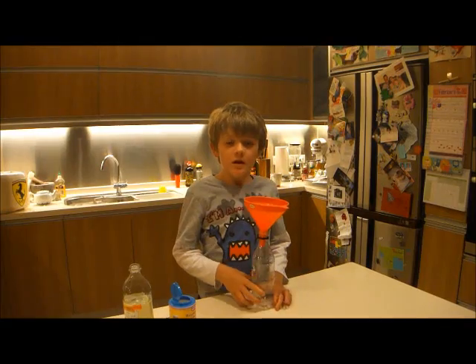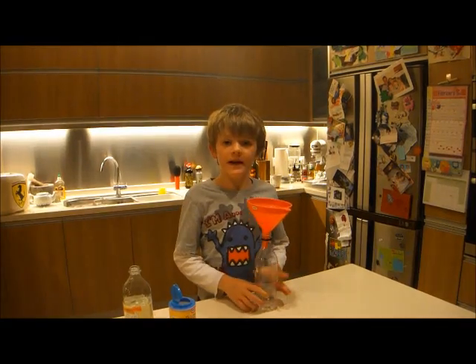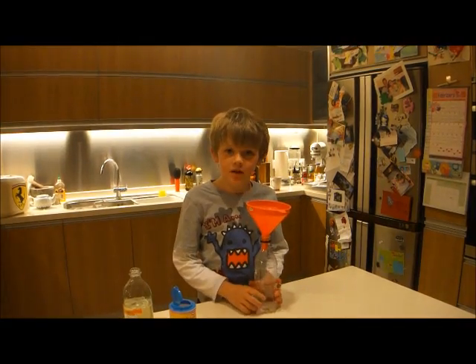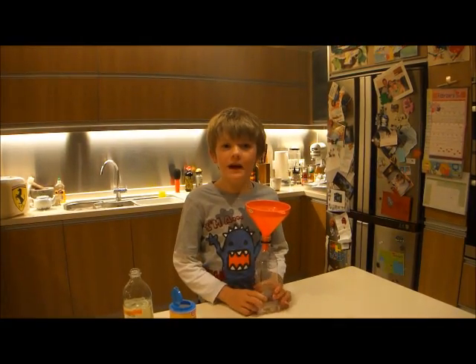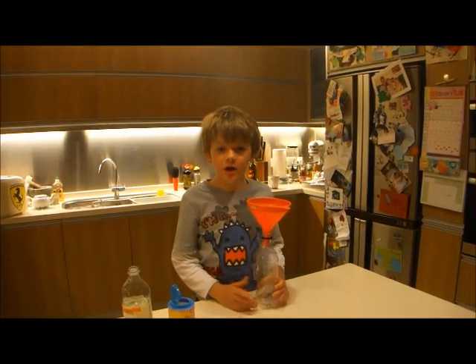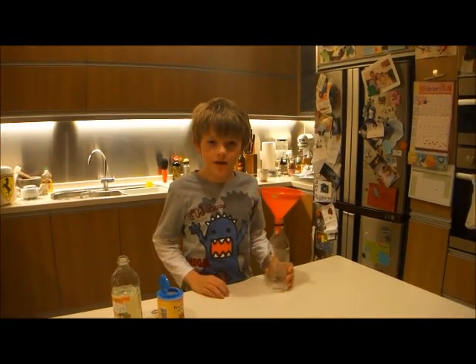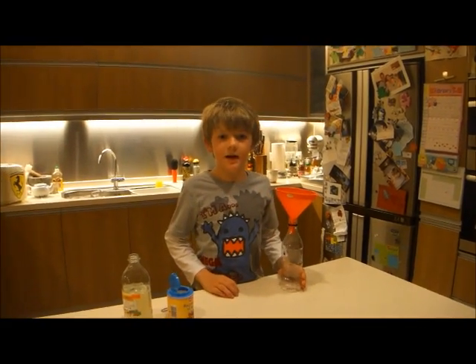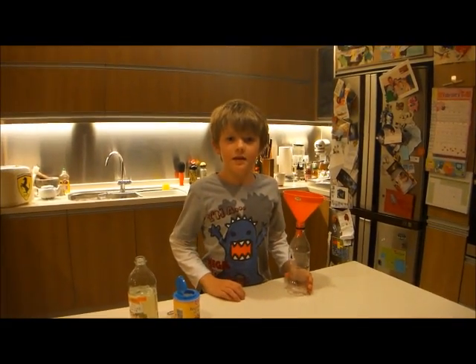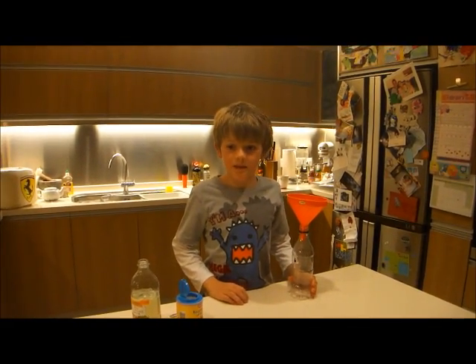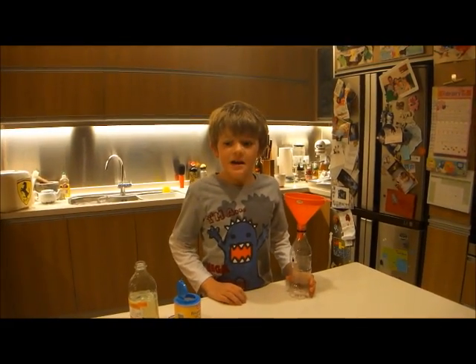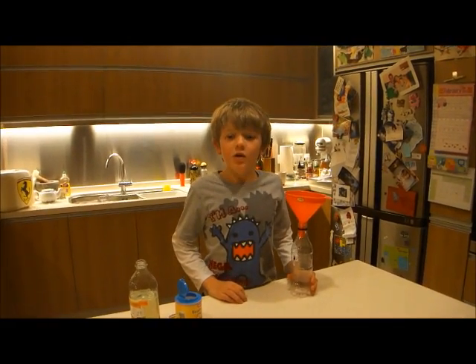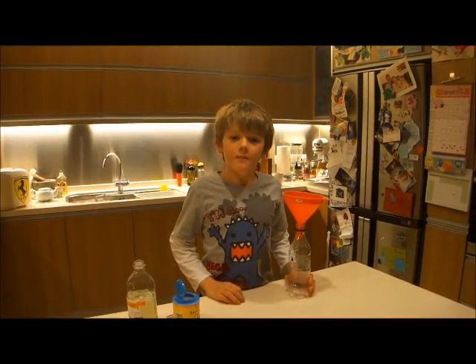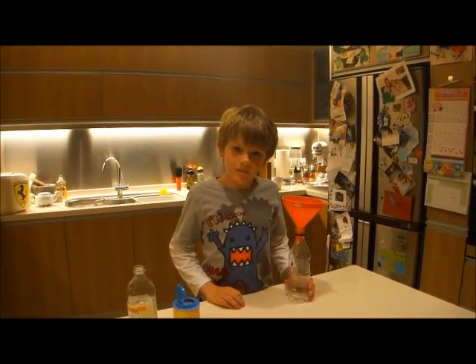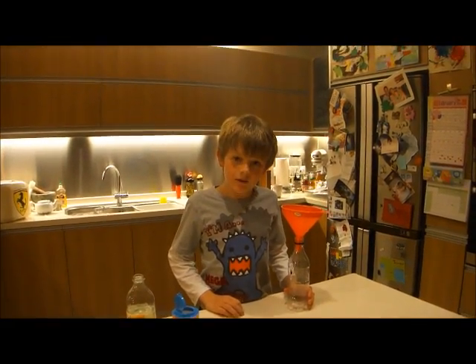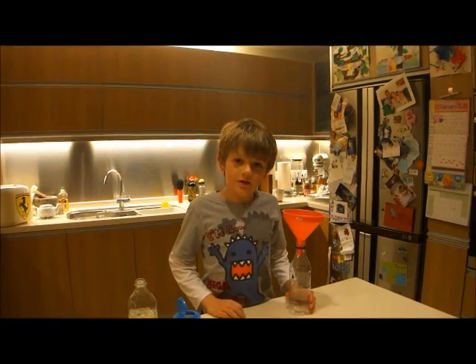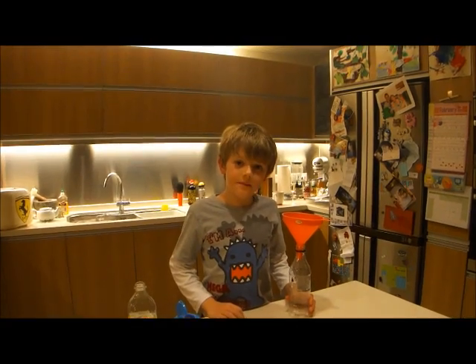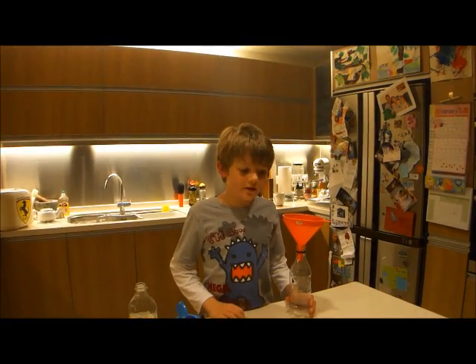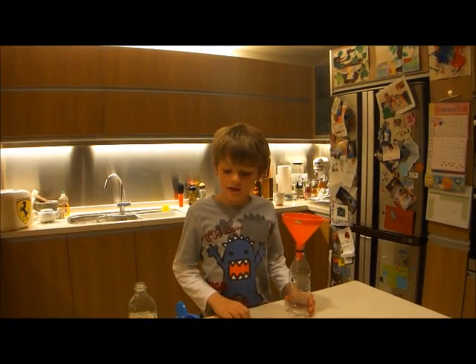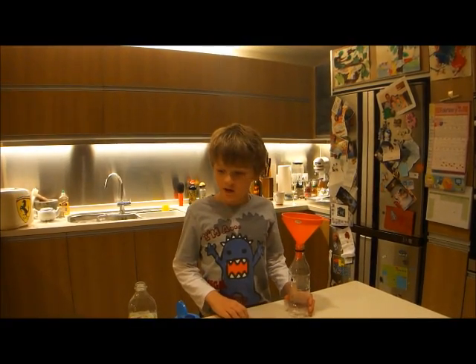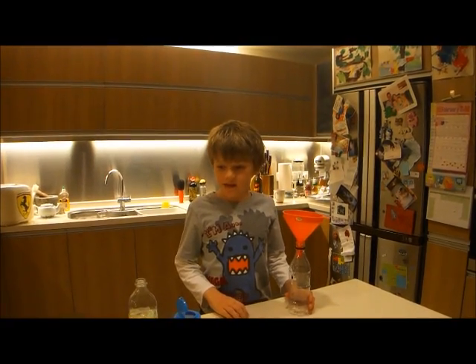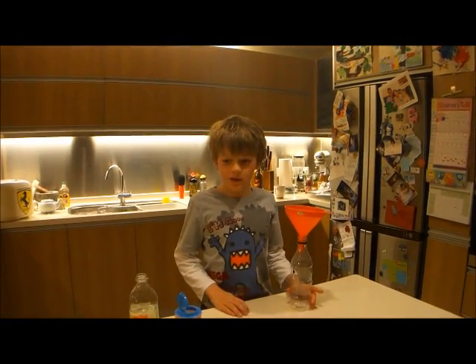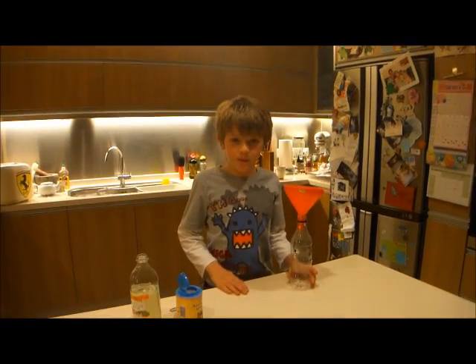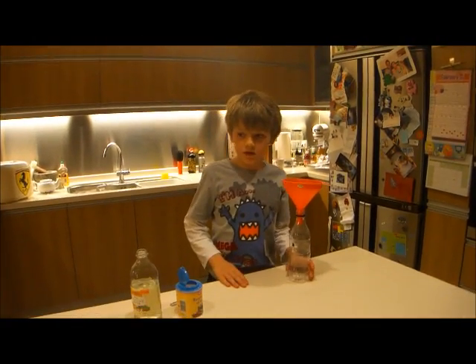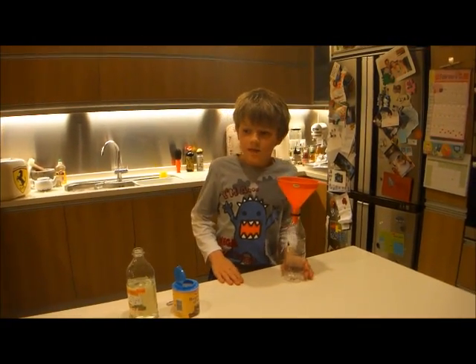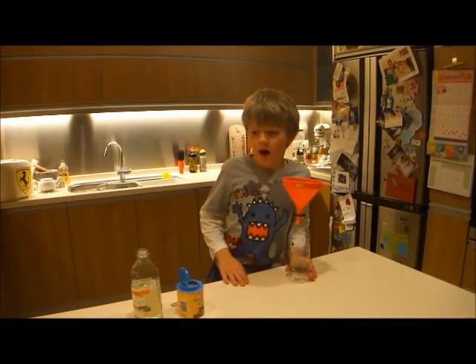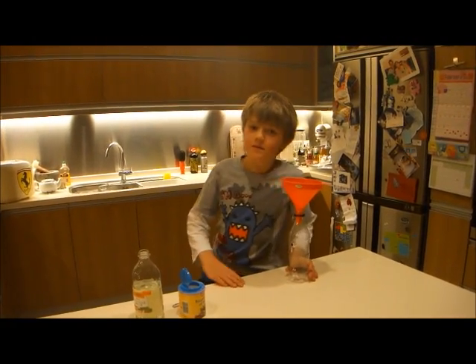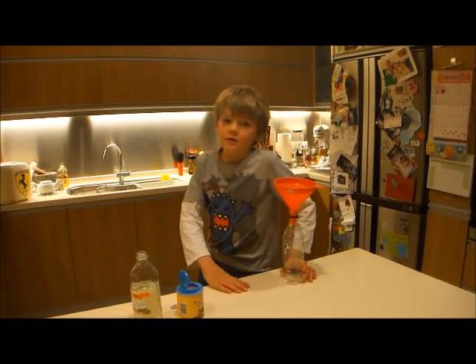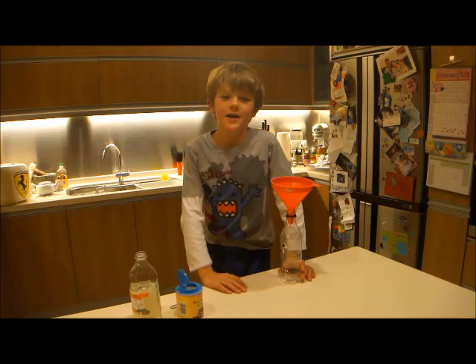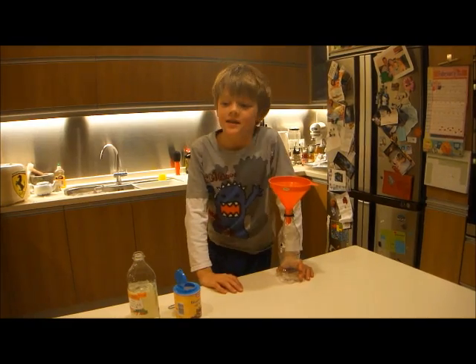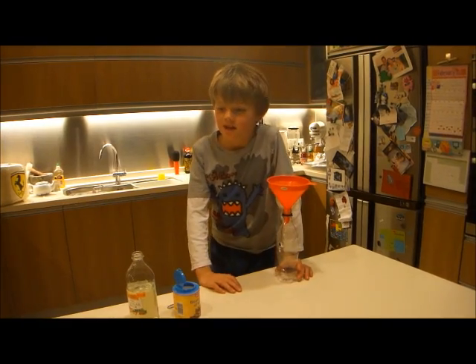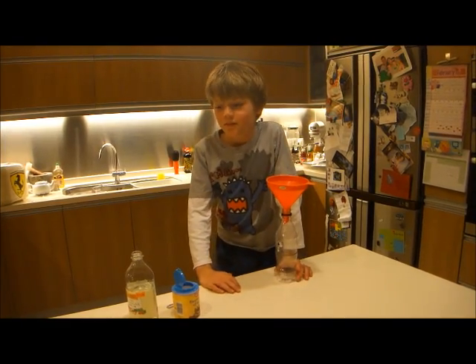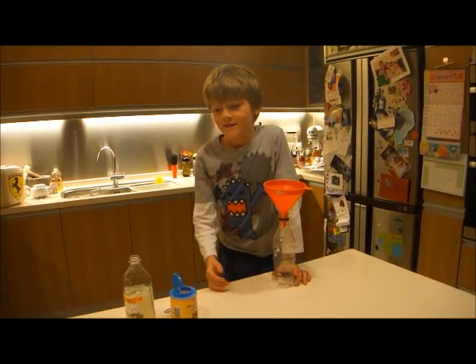My name is Tom and I'm going to do an exciting experiment called the big blow up. What I'm going to do is make a balloon blow up without using a single breath.